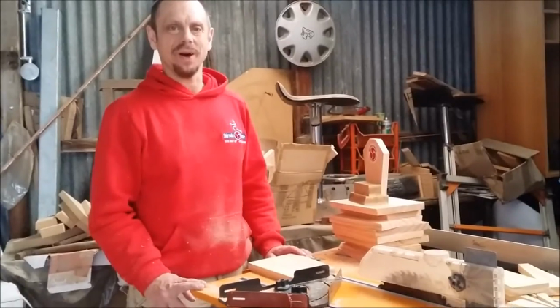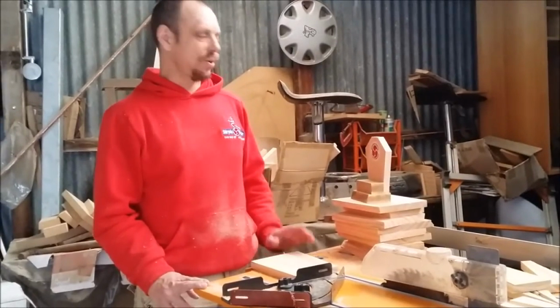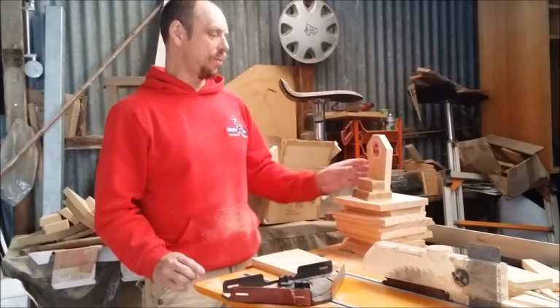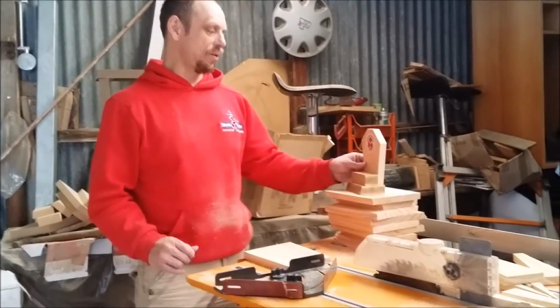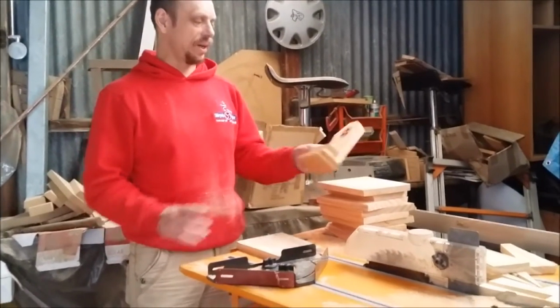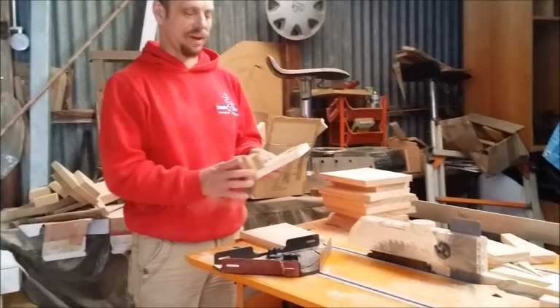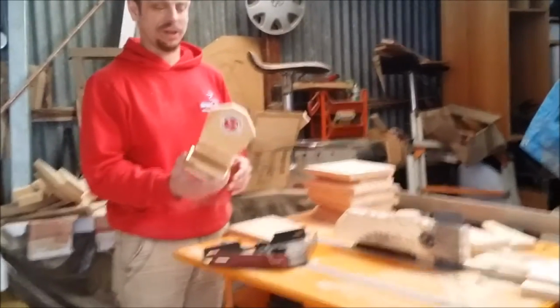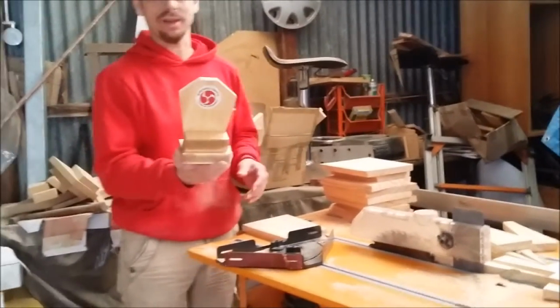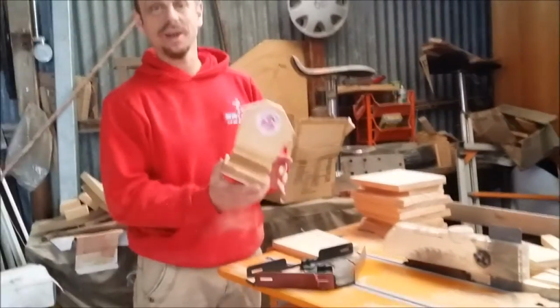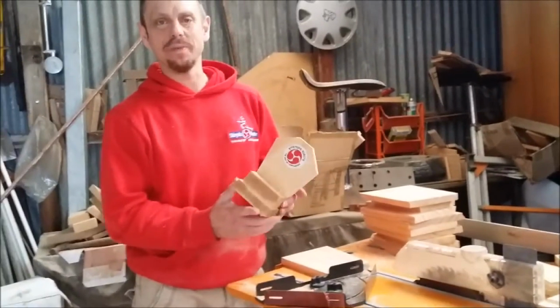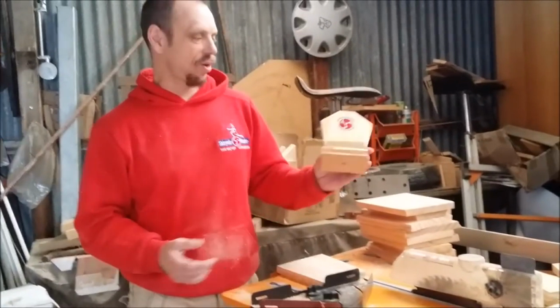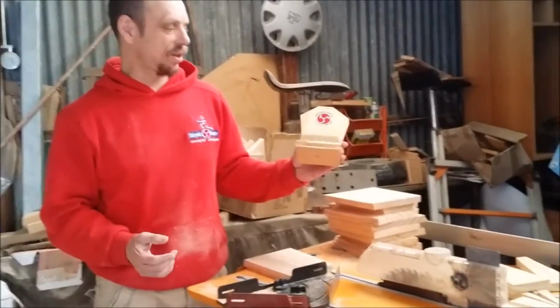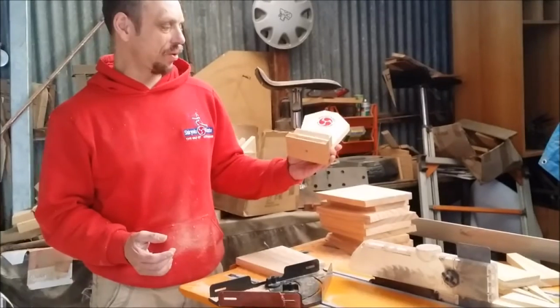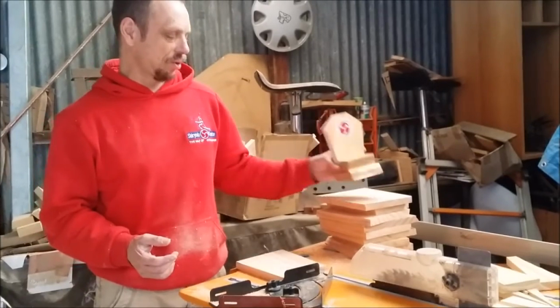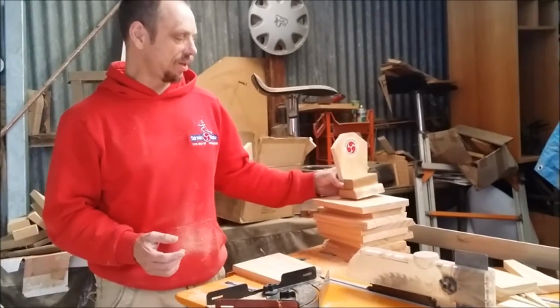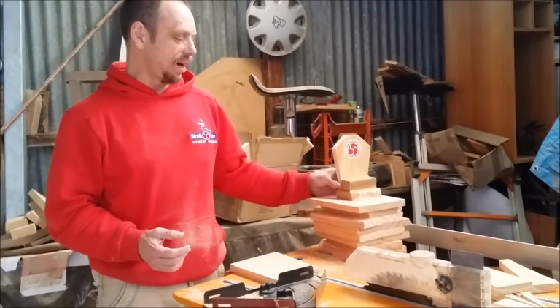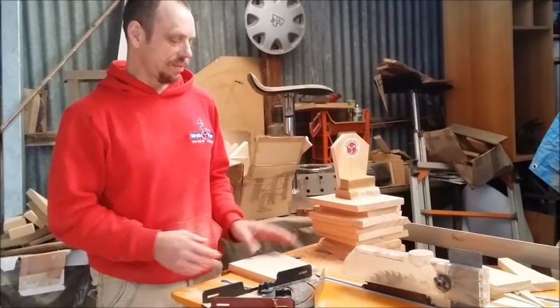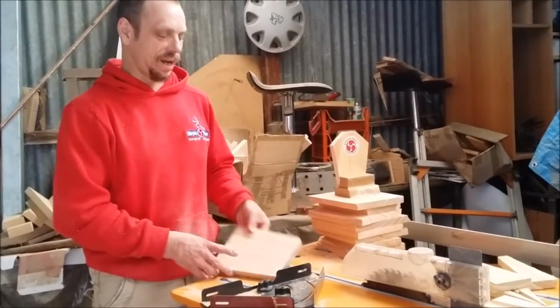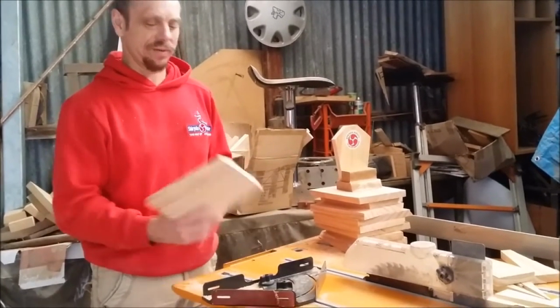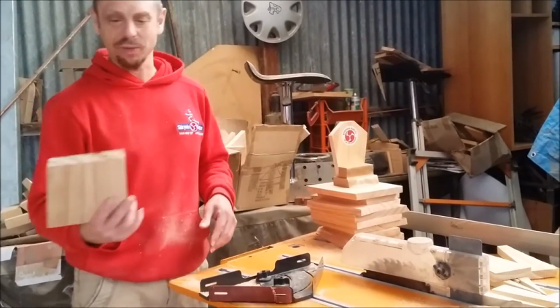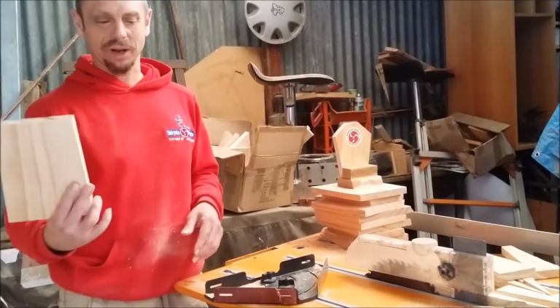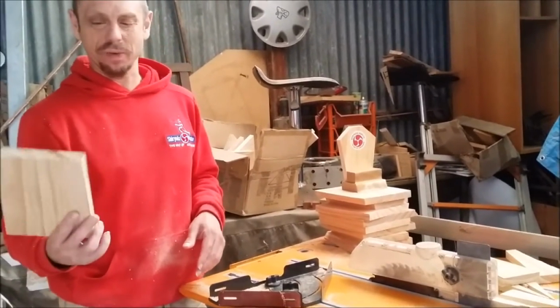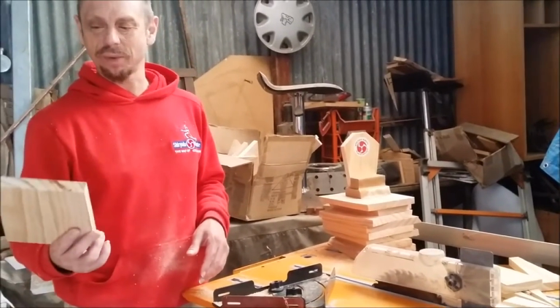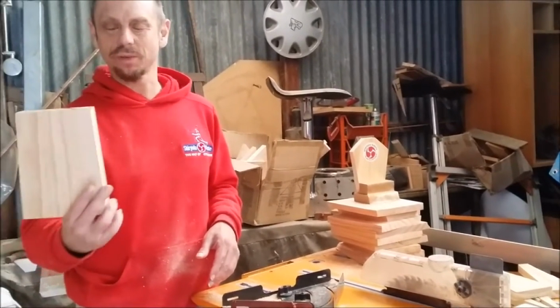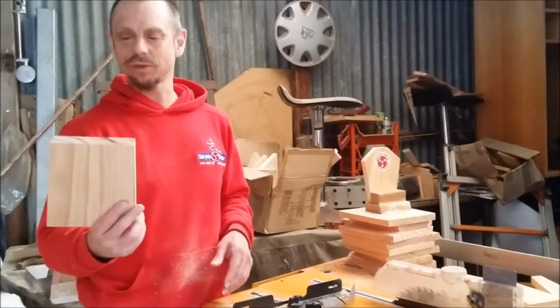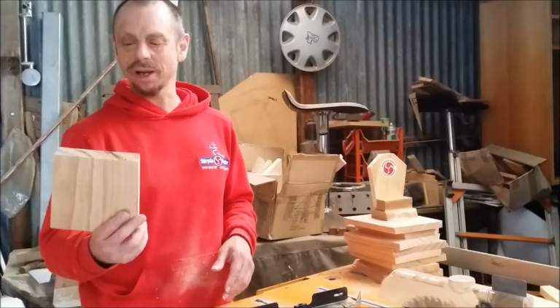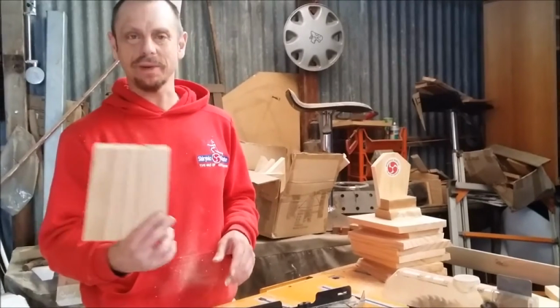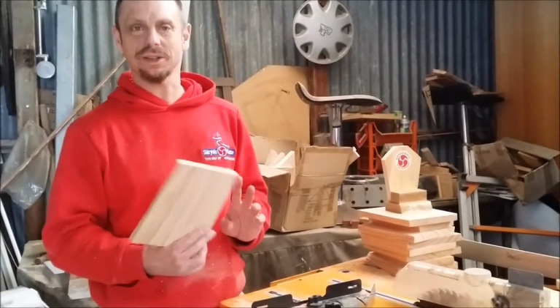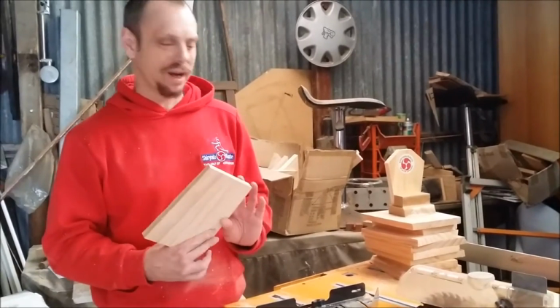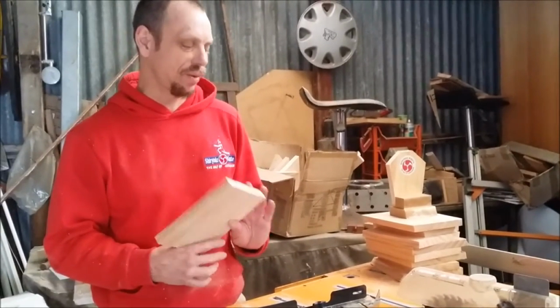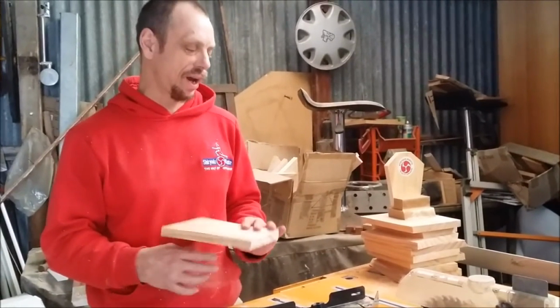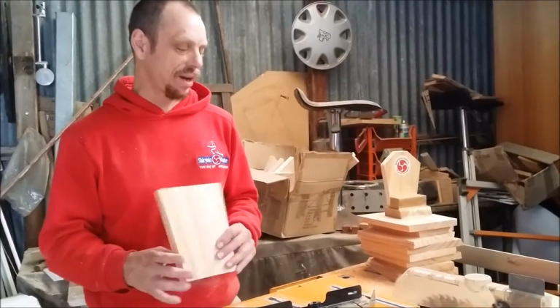Hi, quite a few people have commented how they really like the homemade trophies I do for our tournaments, made out of the recycled boards we've used from the breaking seminar. So today I'm showing you how to make them.